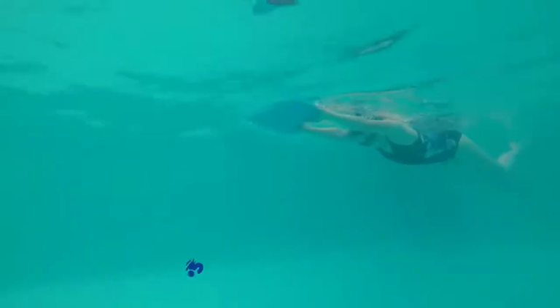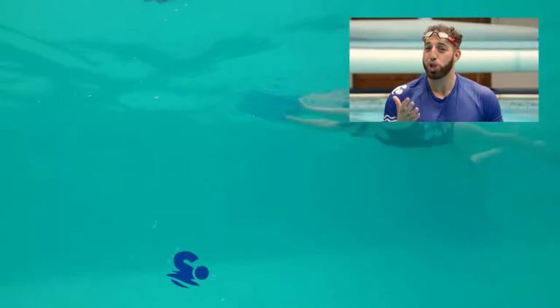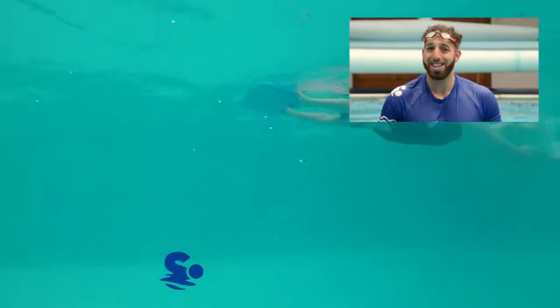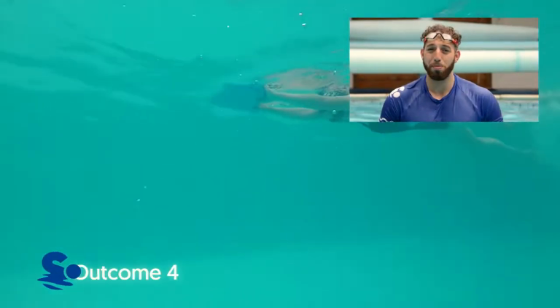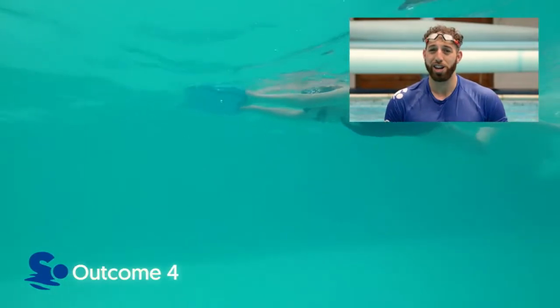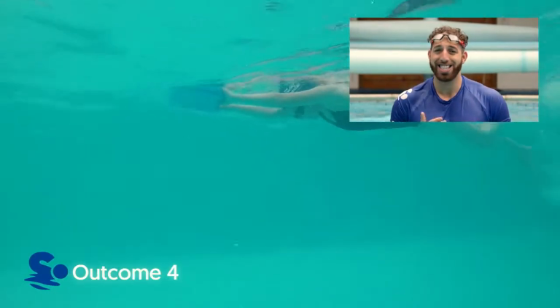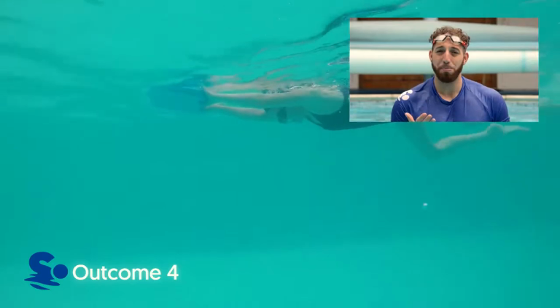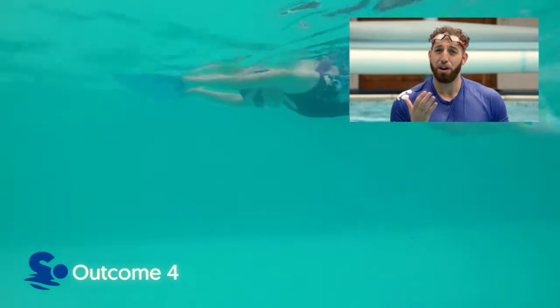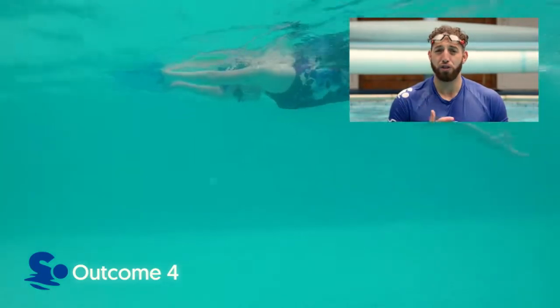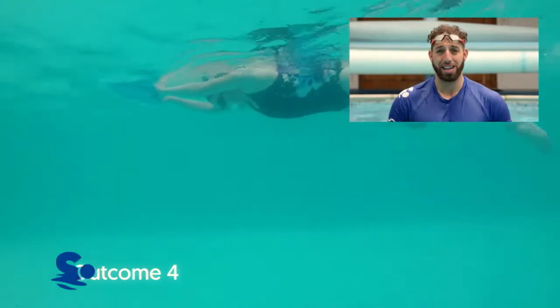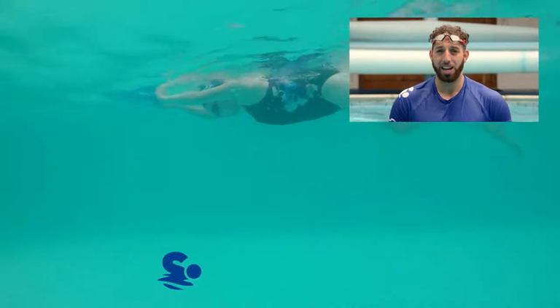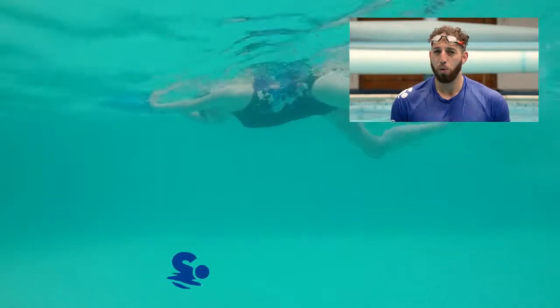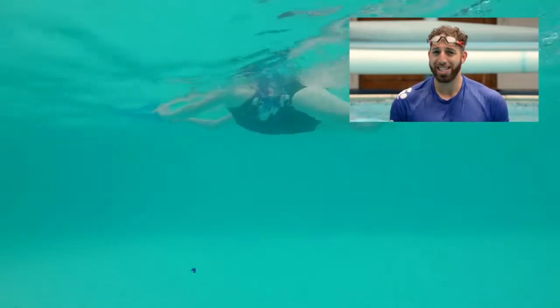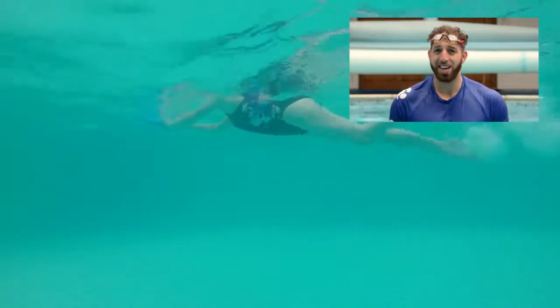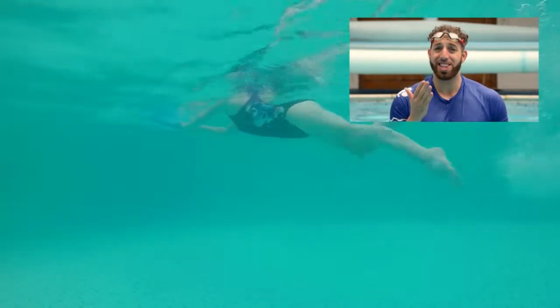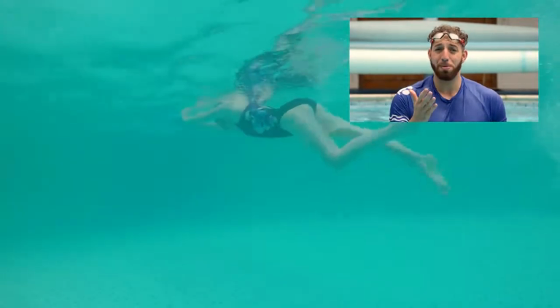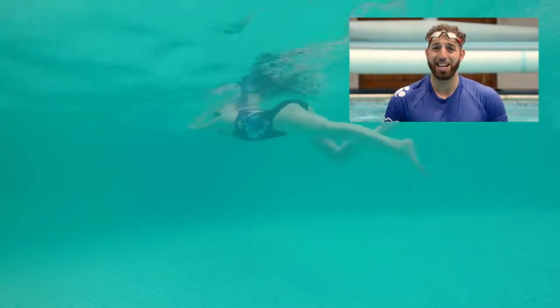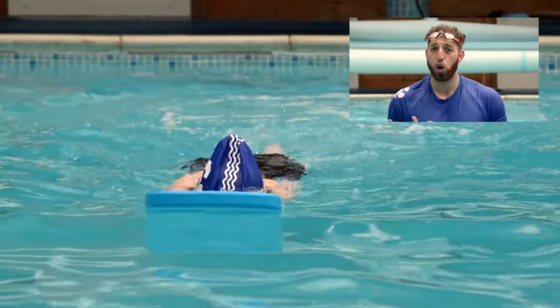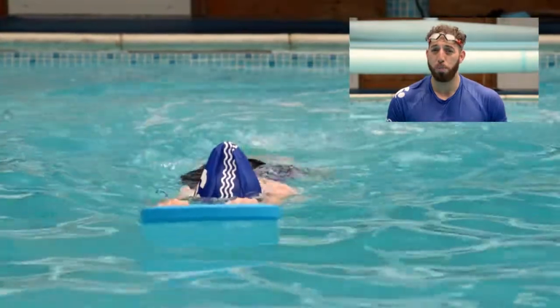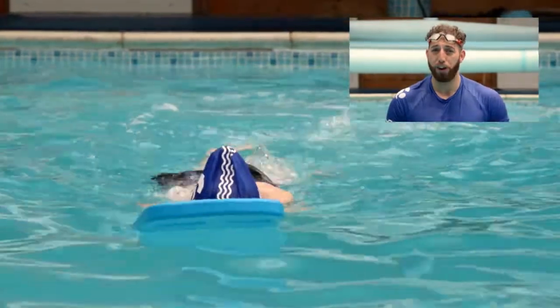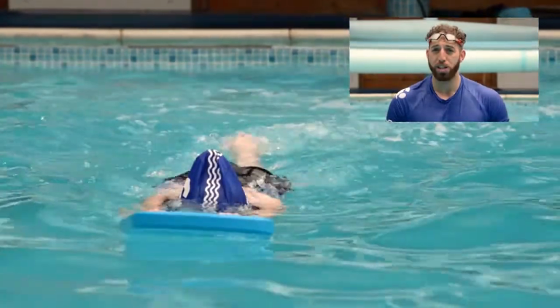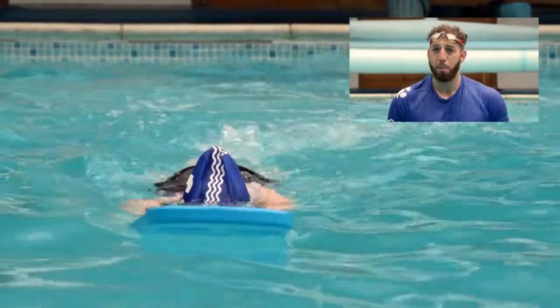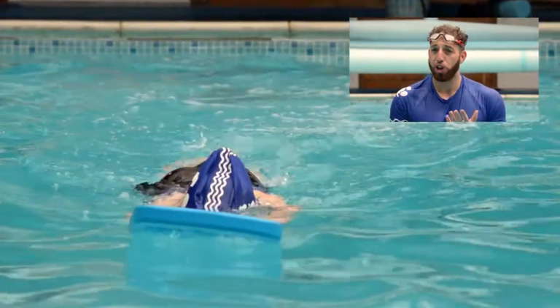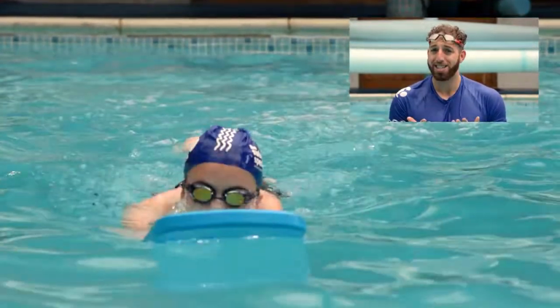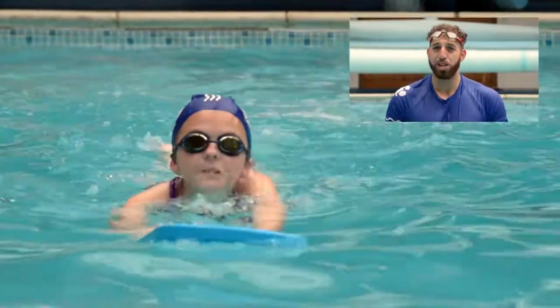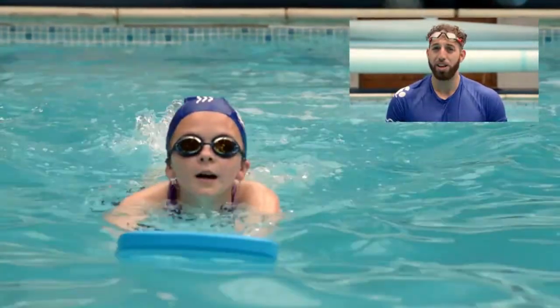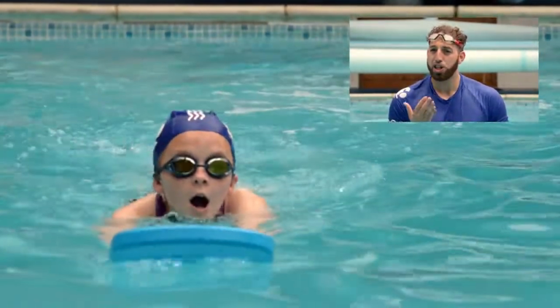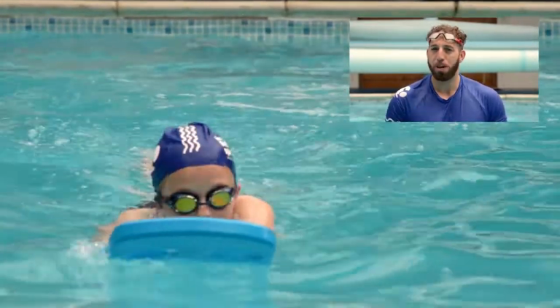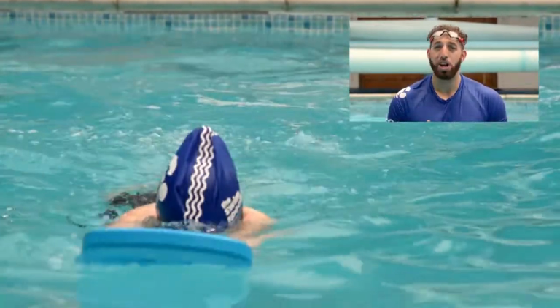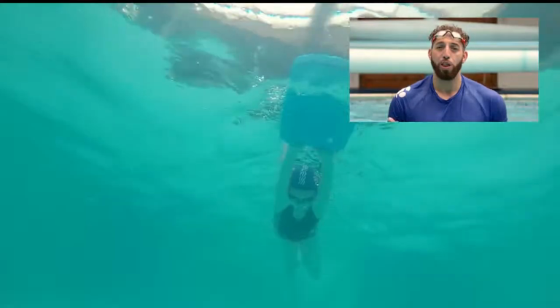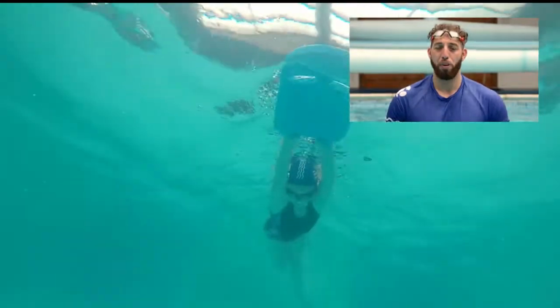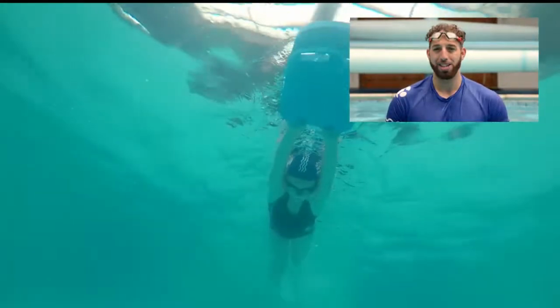The swimmer has to demonstrate a 10 metre front crawl leg kick. What we want to see here is the arms extended onto a blue float, making sure those legs are close together, small splashes with floppy ankles.